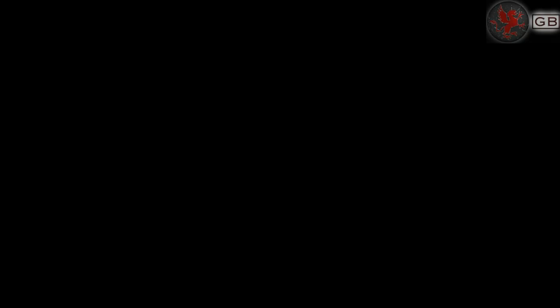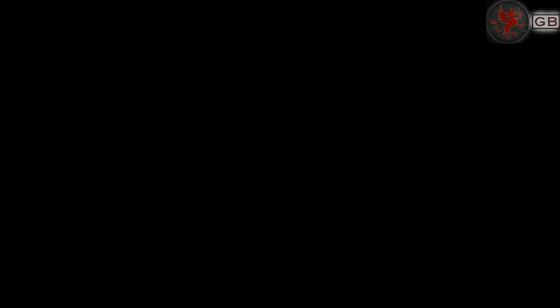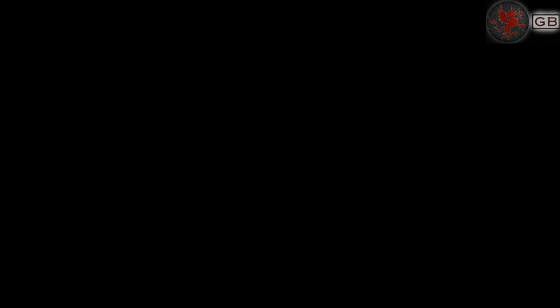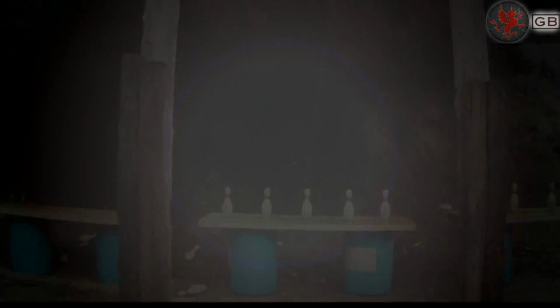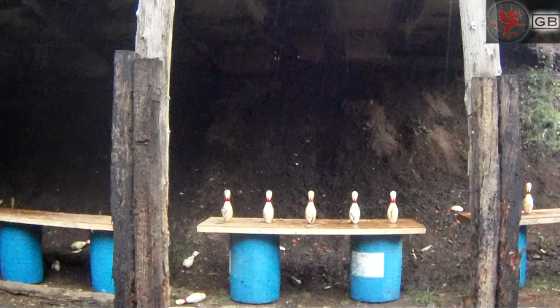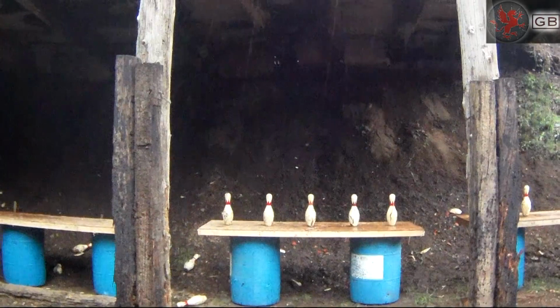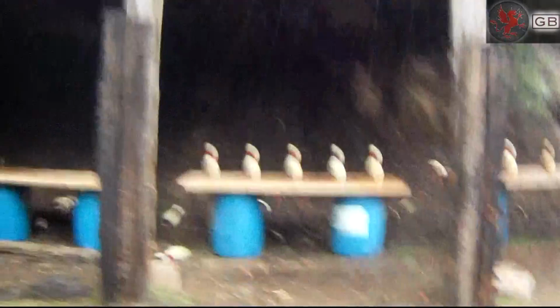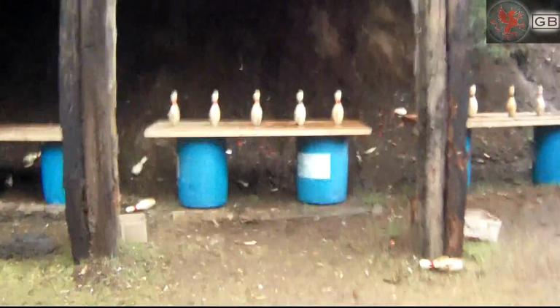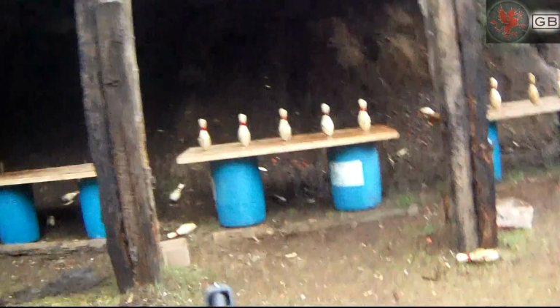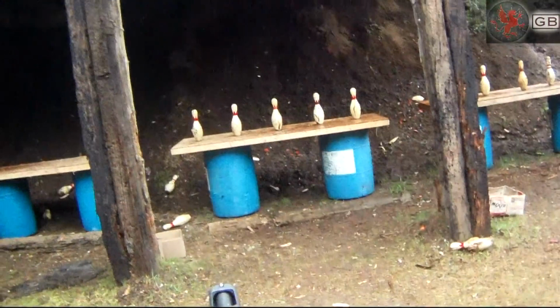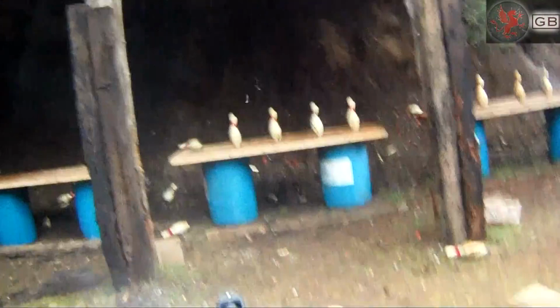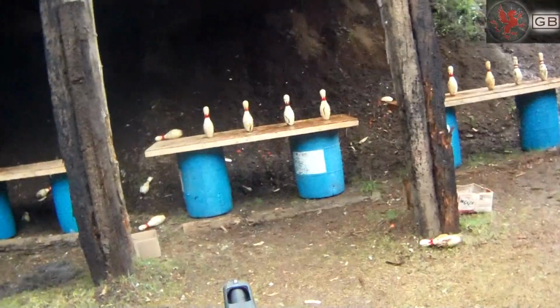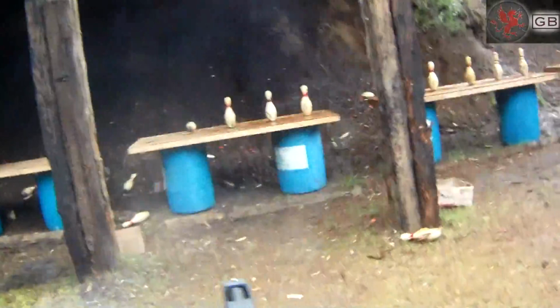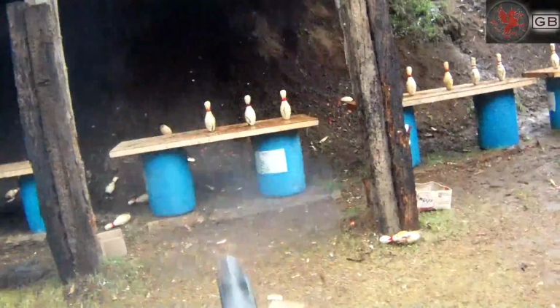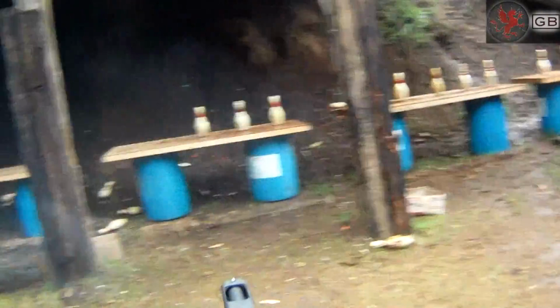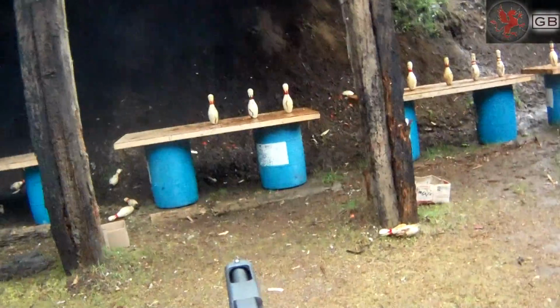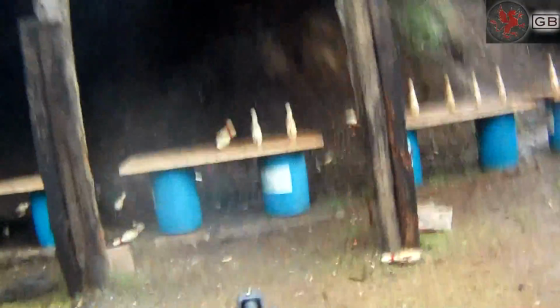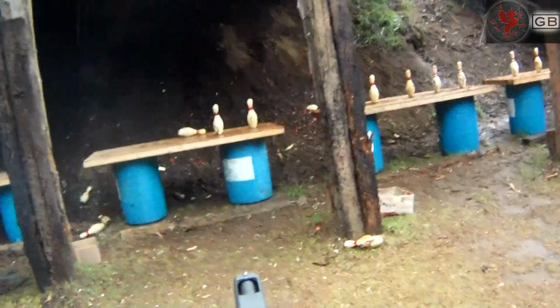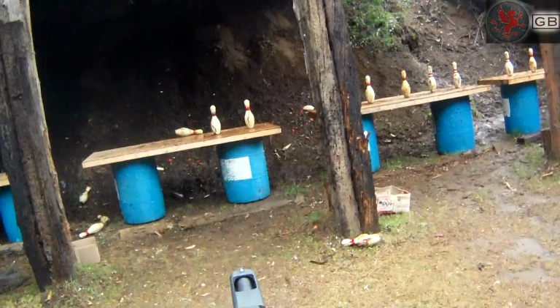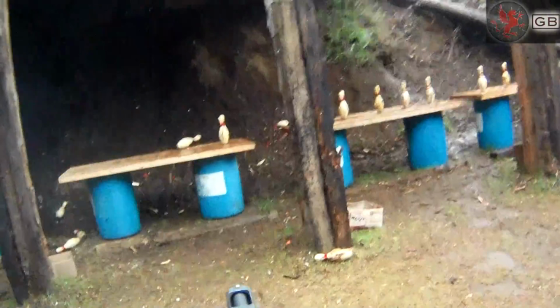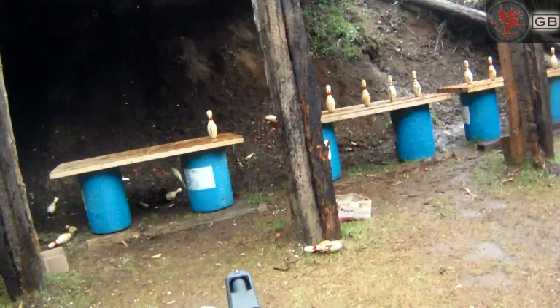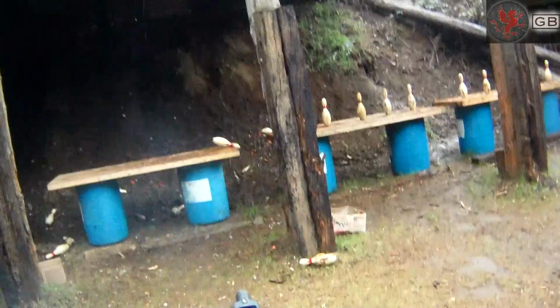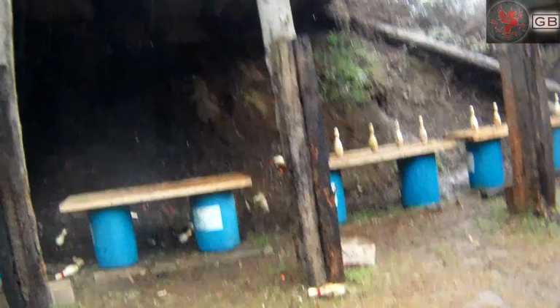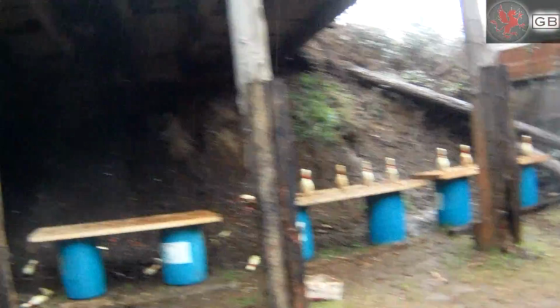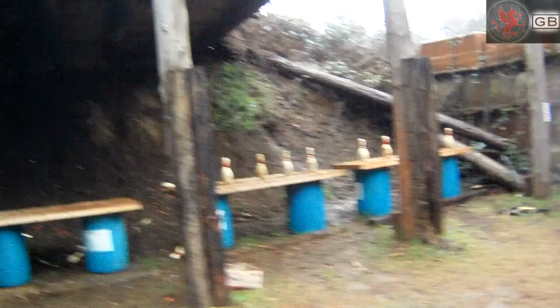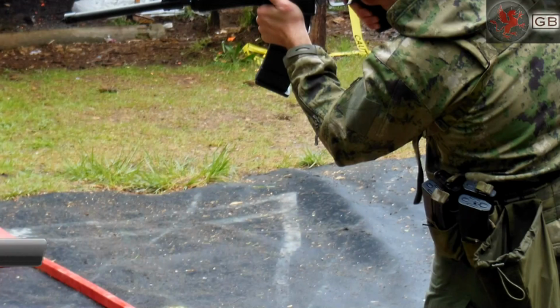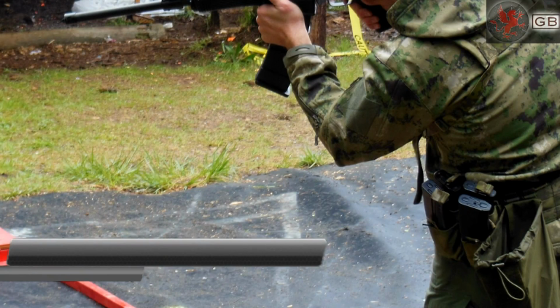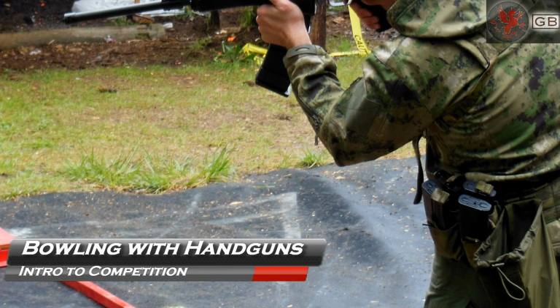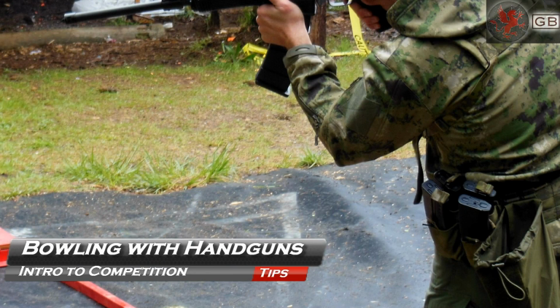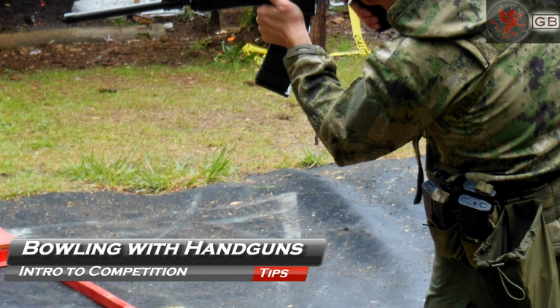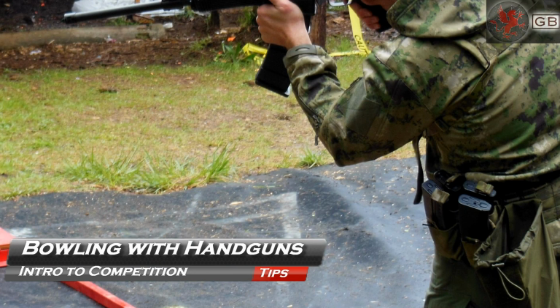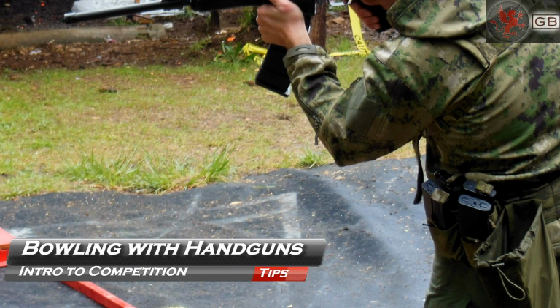Are you ready? Standby. You're finished. That's right, it's bowling with handguns.